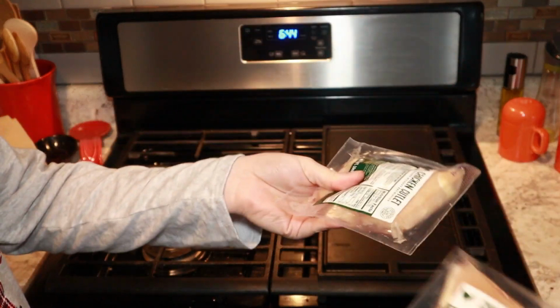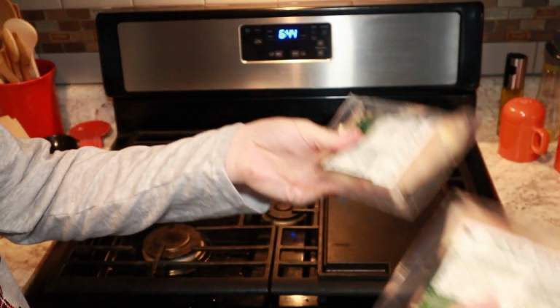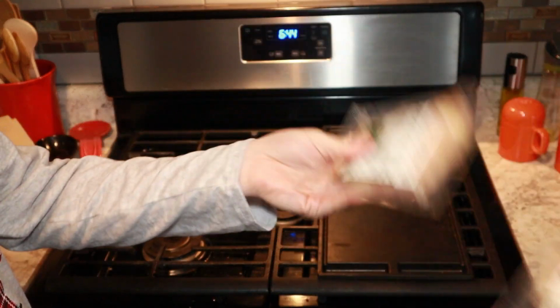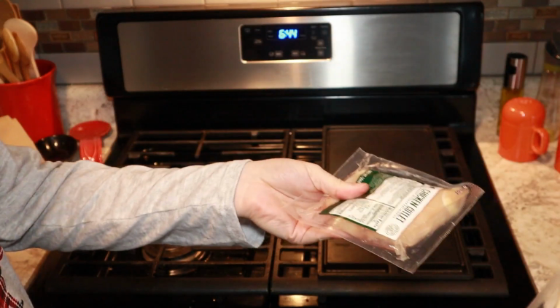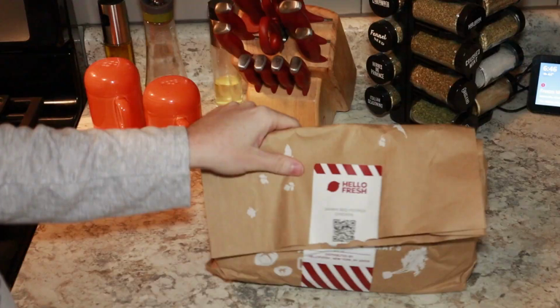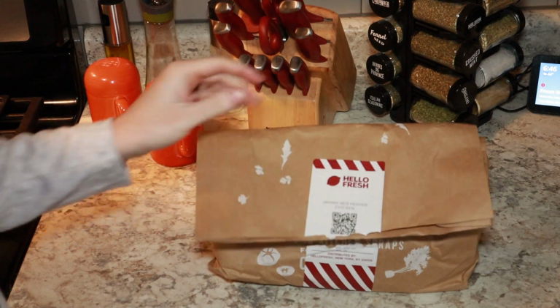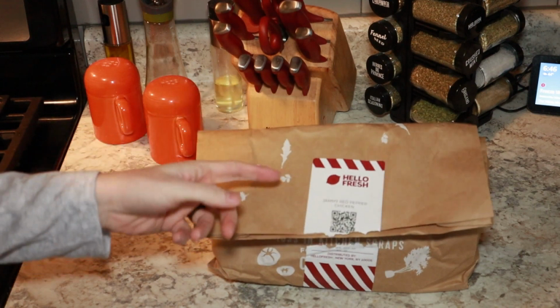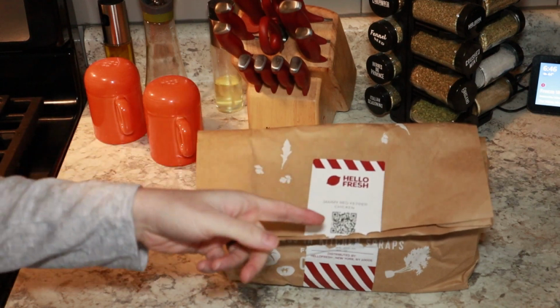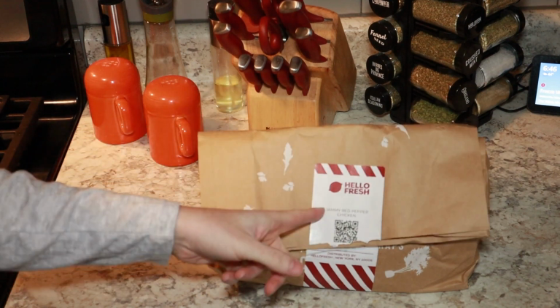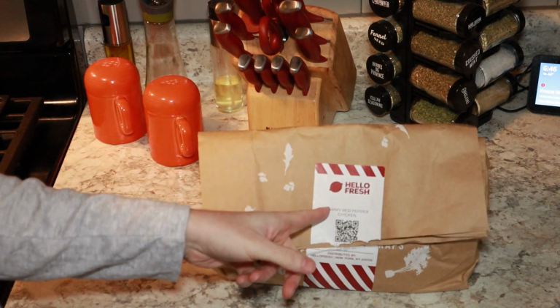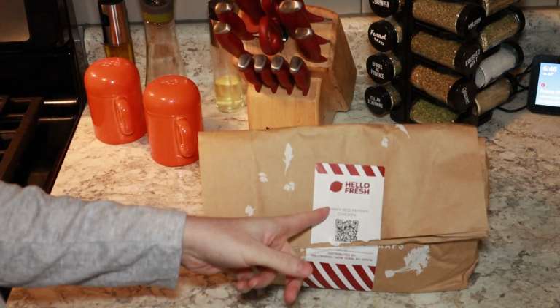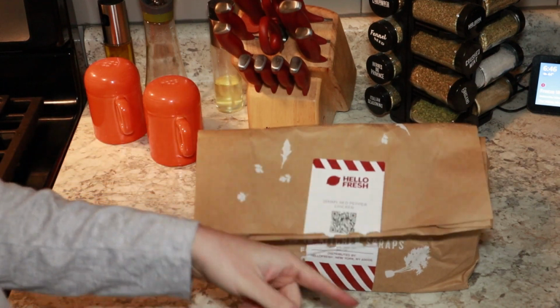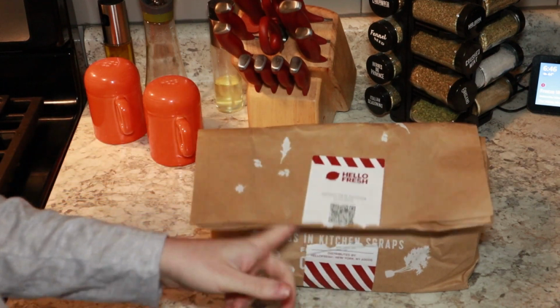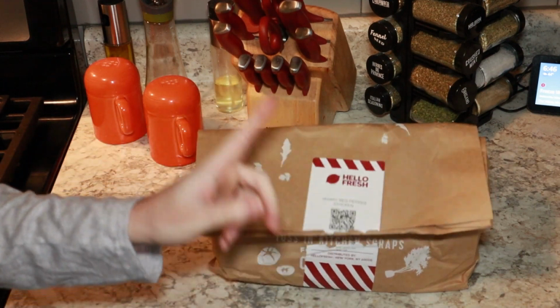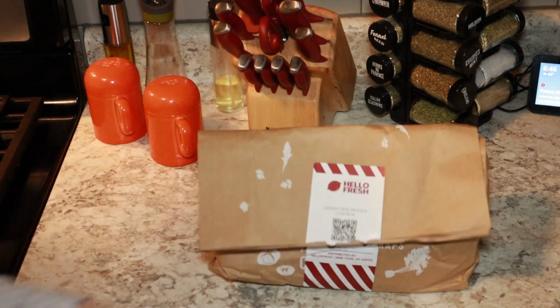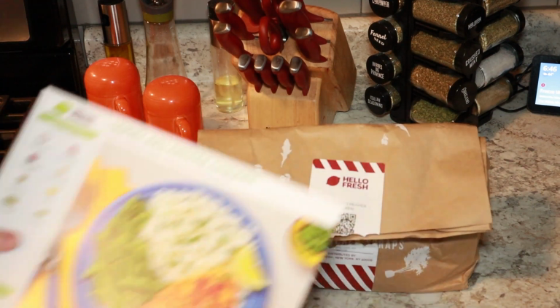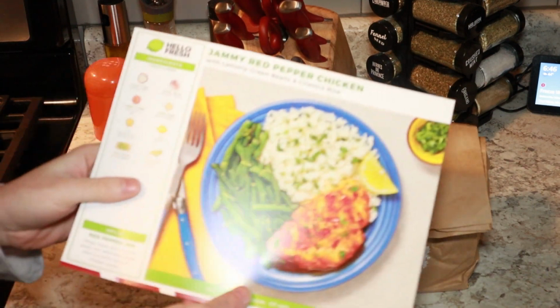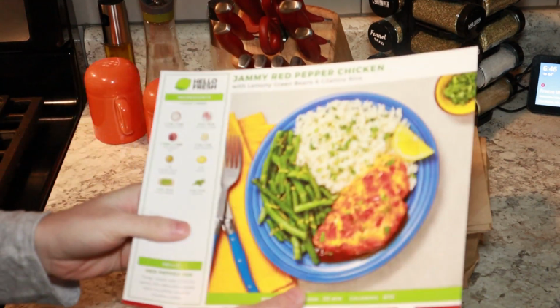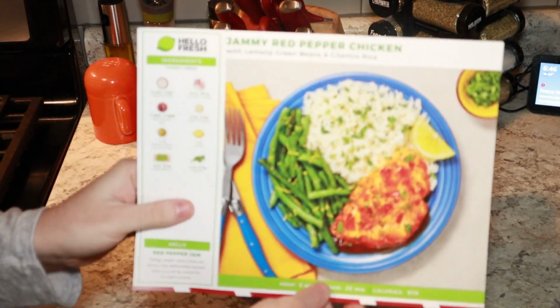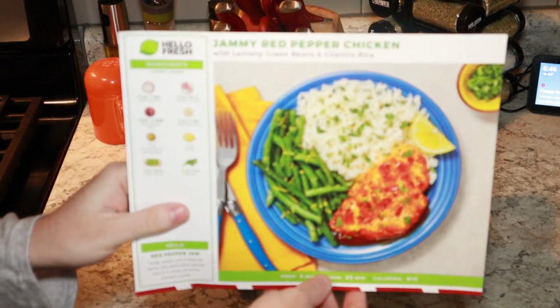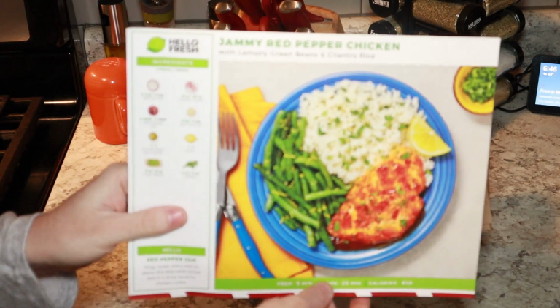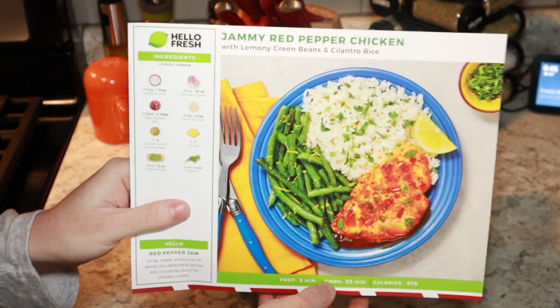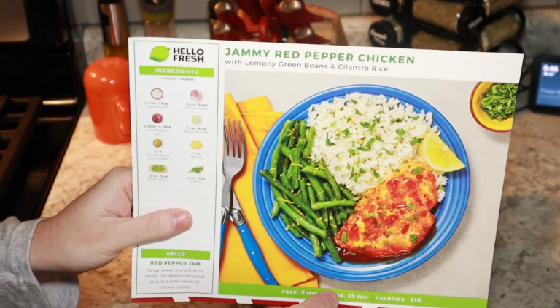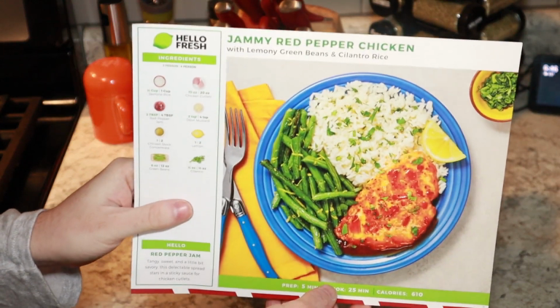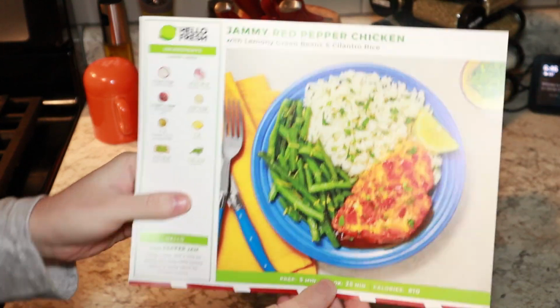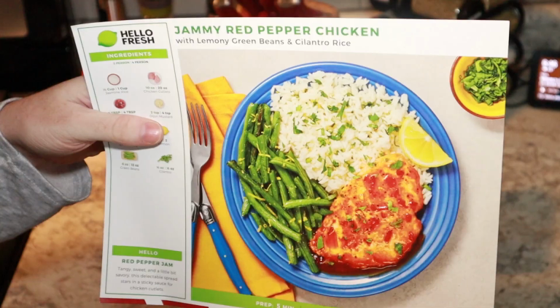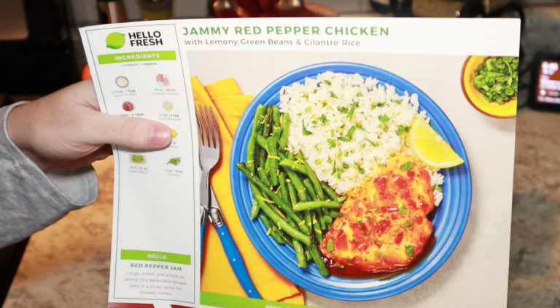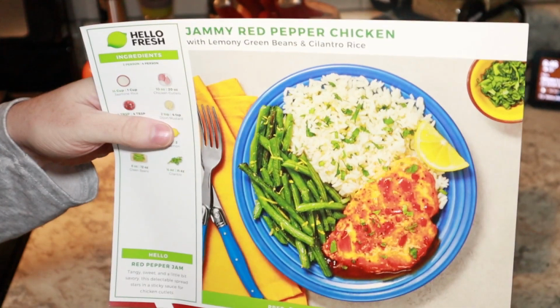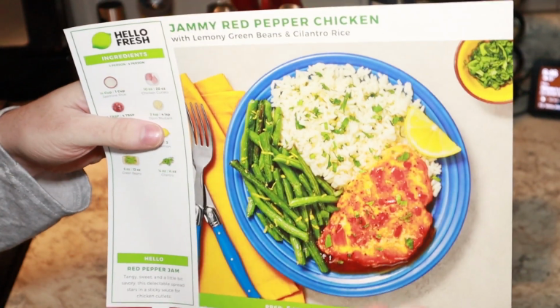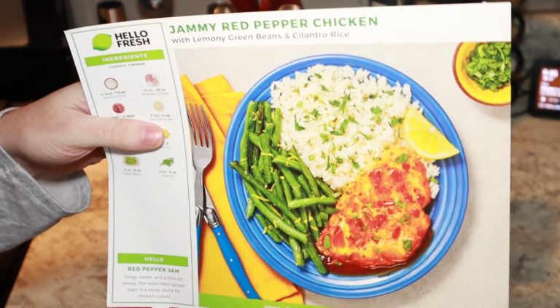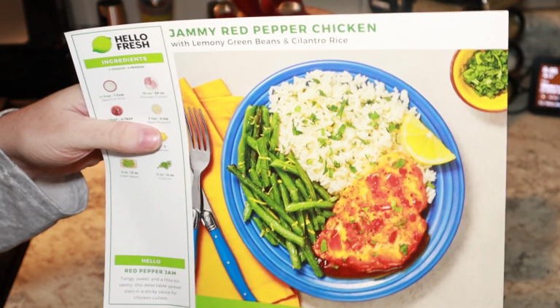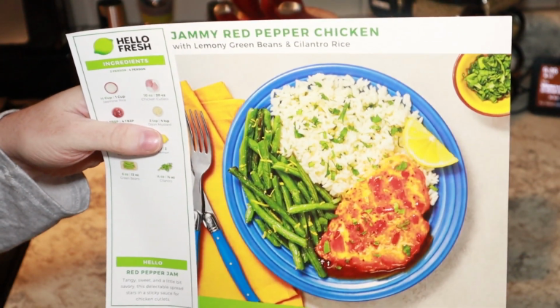HelloFresh is — so this meal they call their jammy red pepper chicken. They send you this little card to teach you how to make it. We'll see if it looks like this at the end.